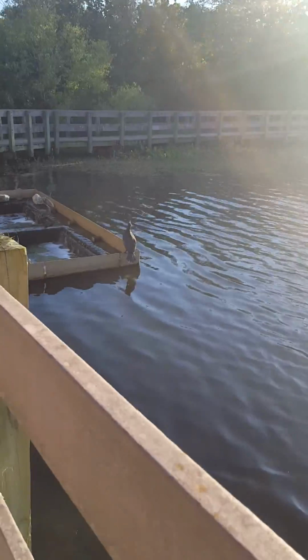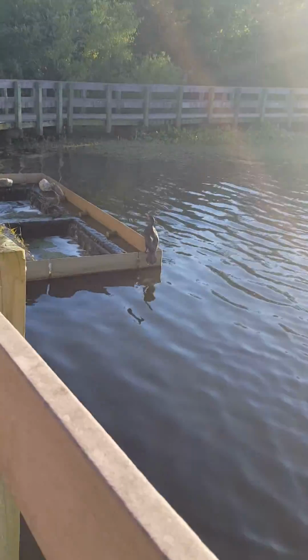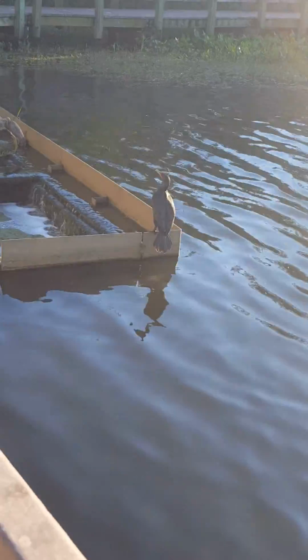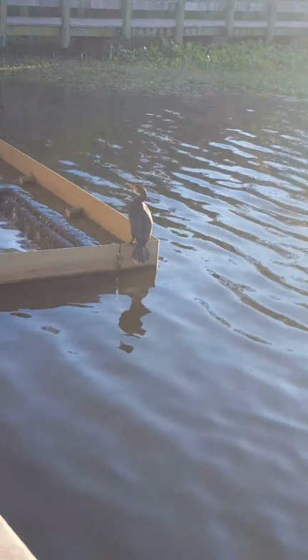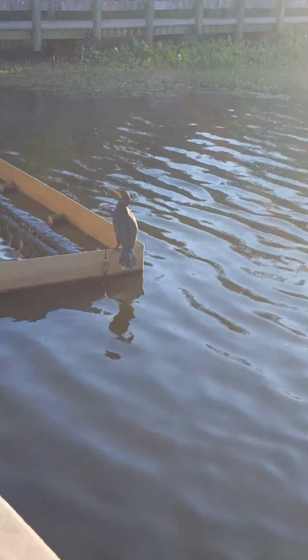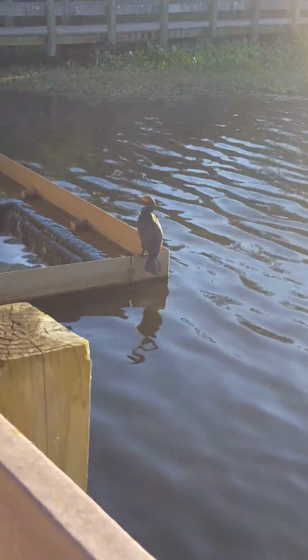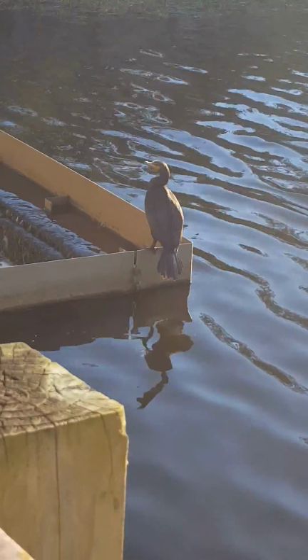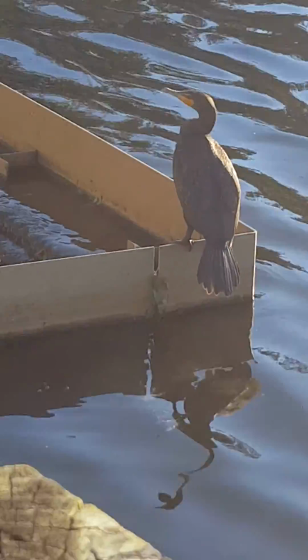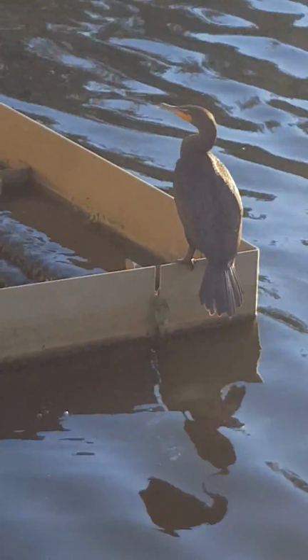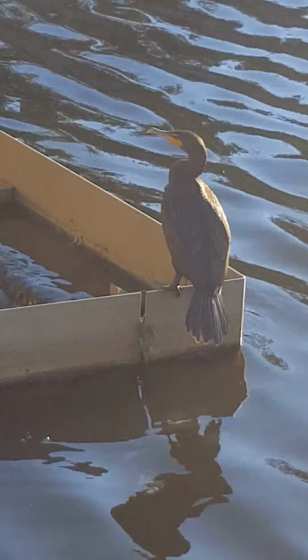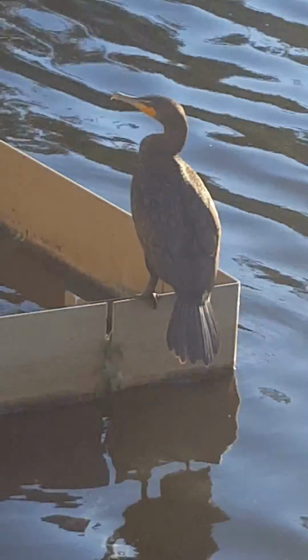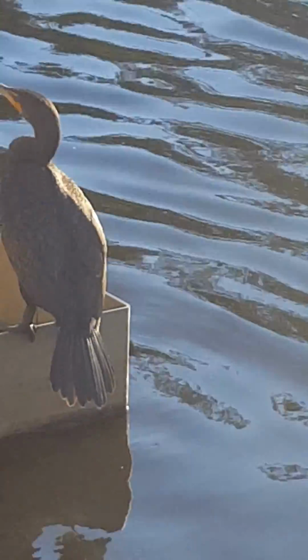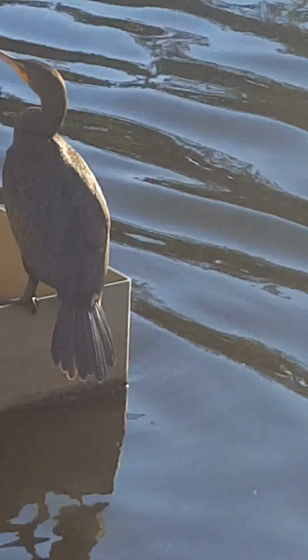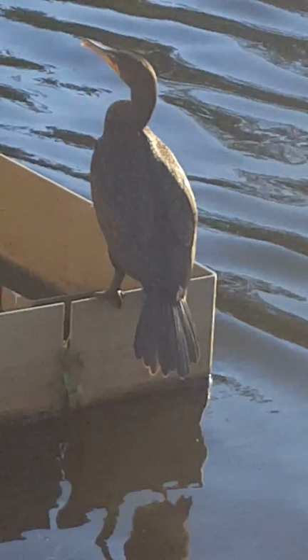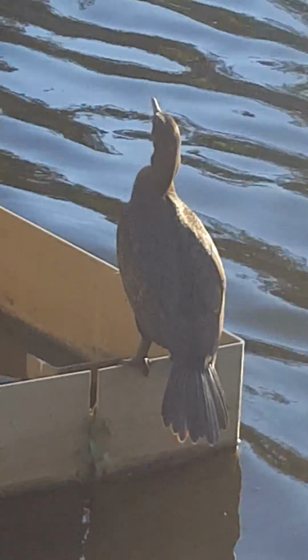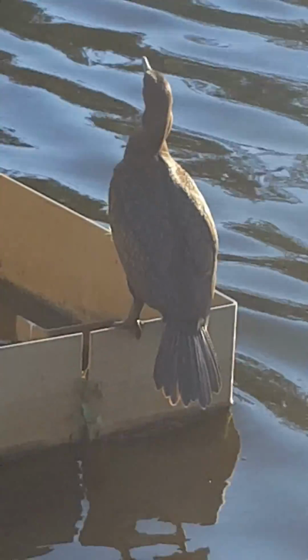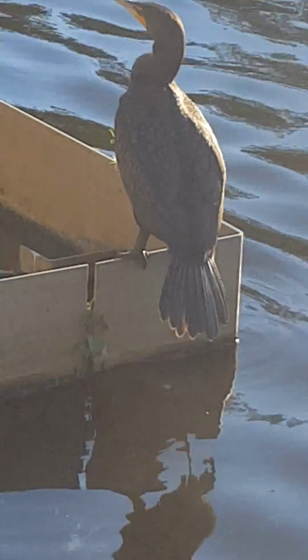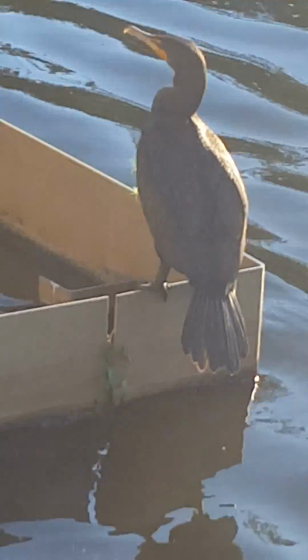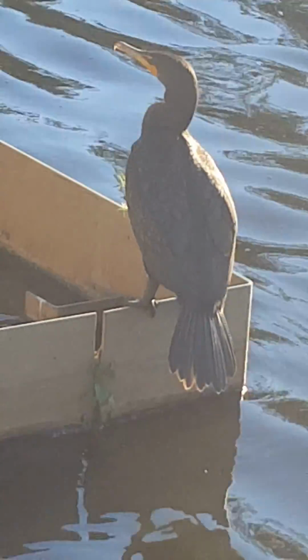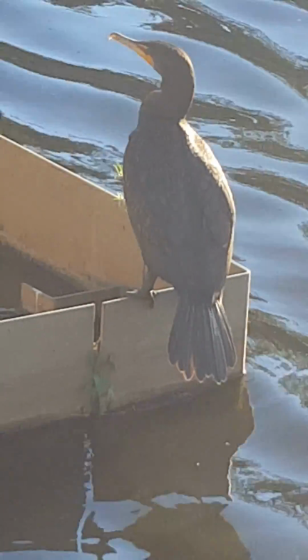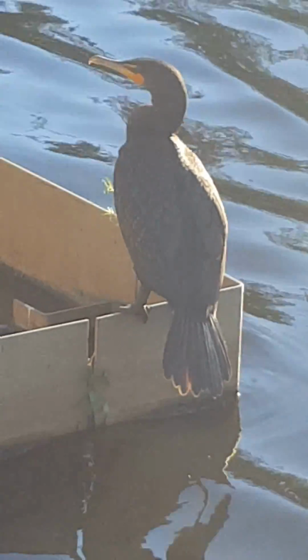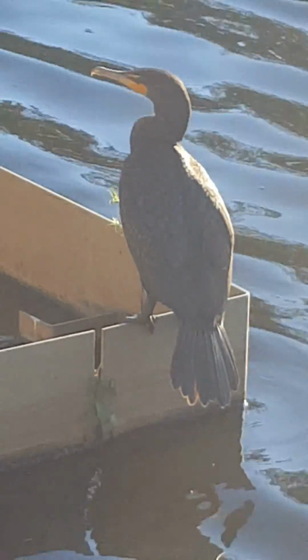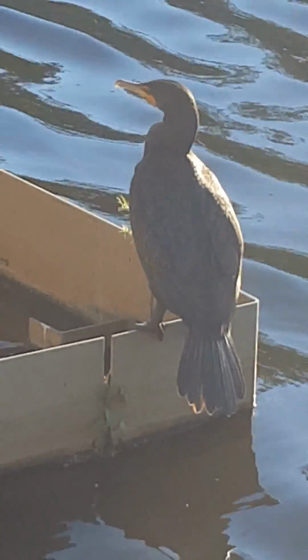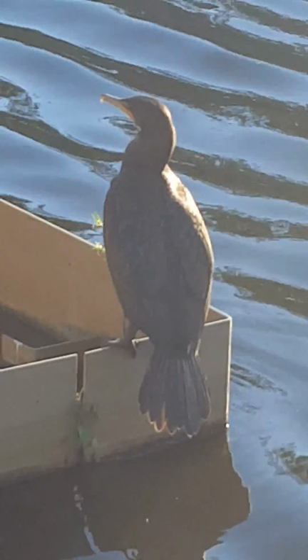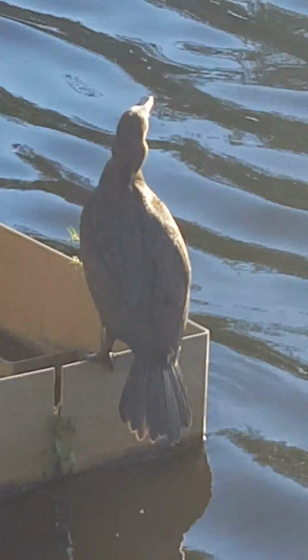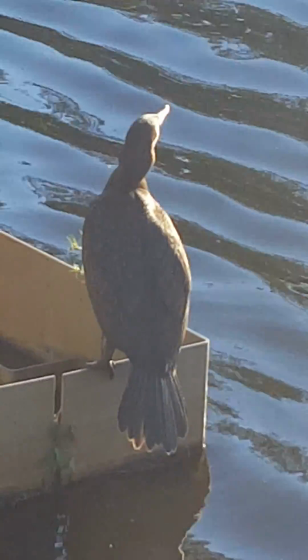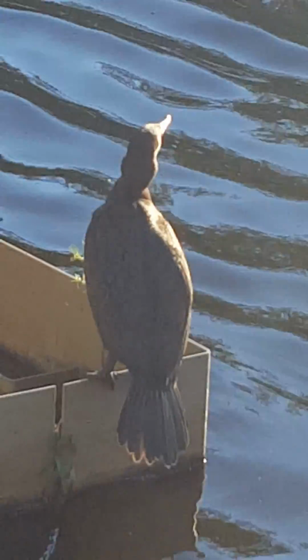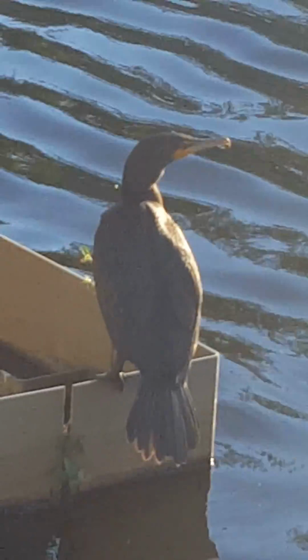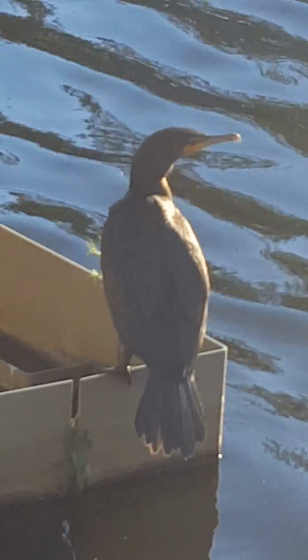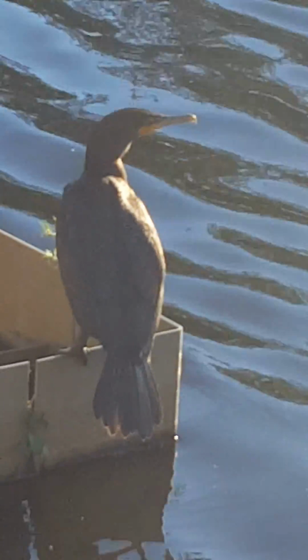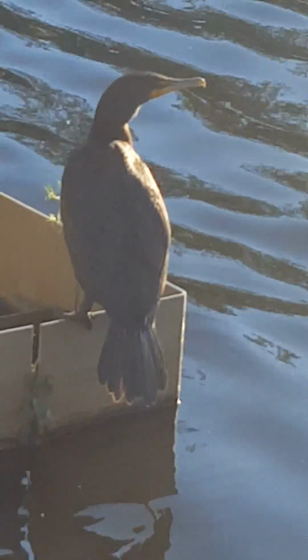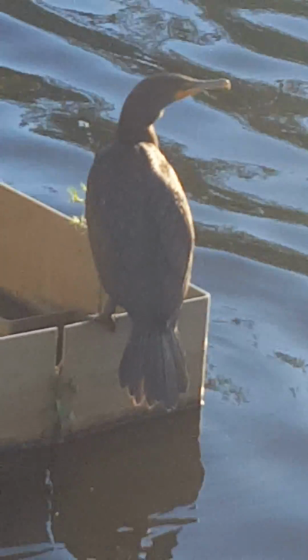This is a double-crested cormorant. Now just take a second to look at some of the features.